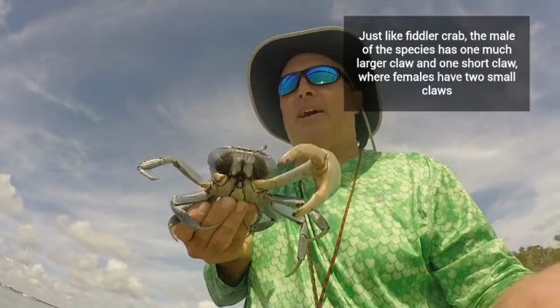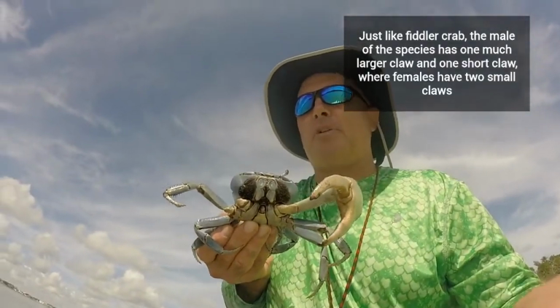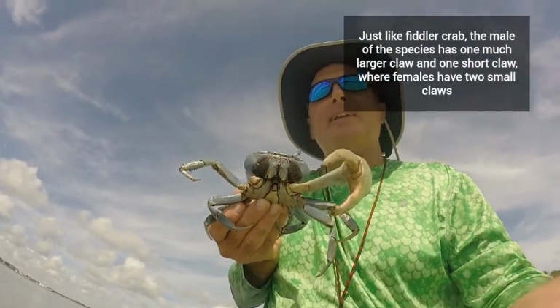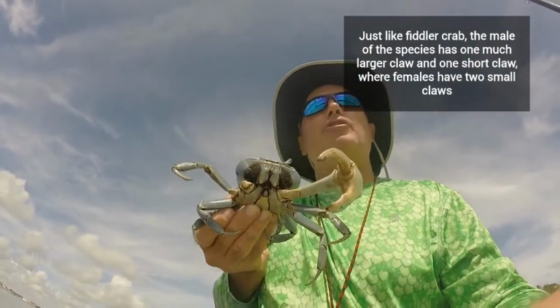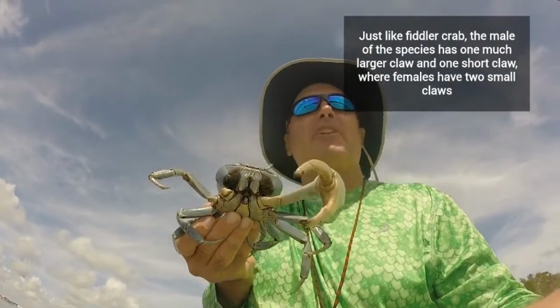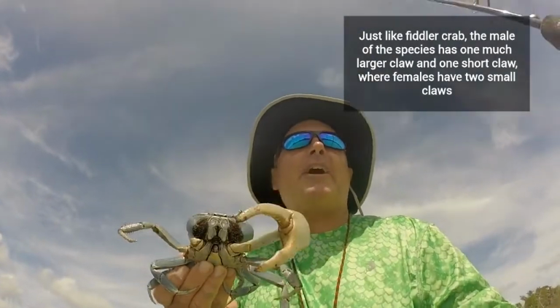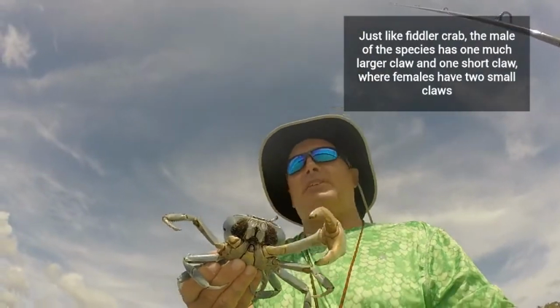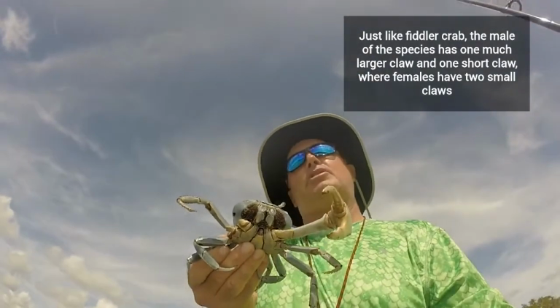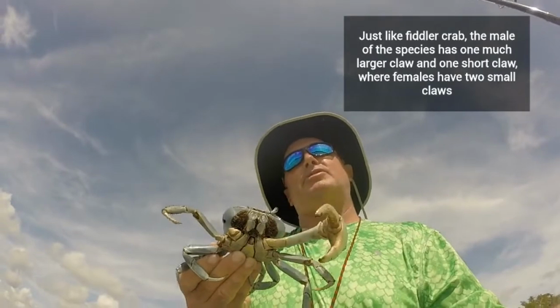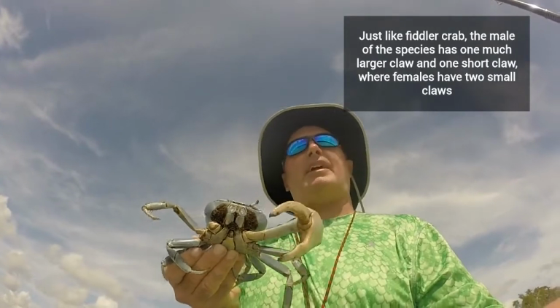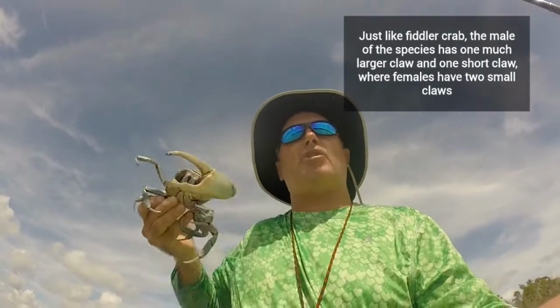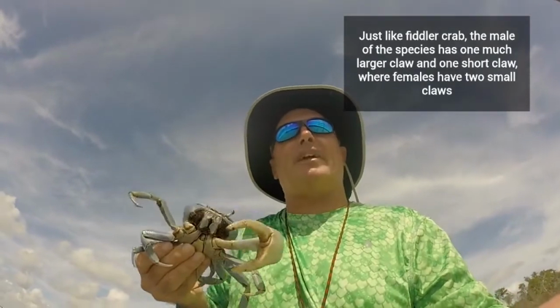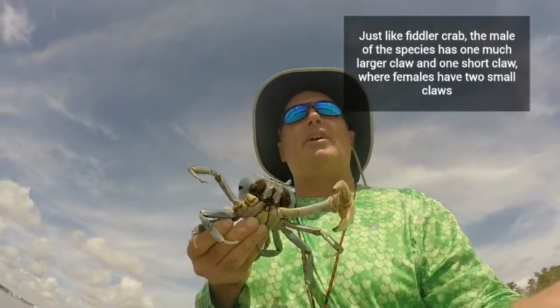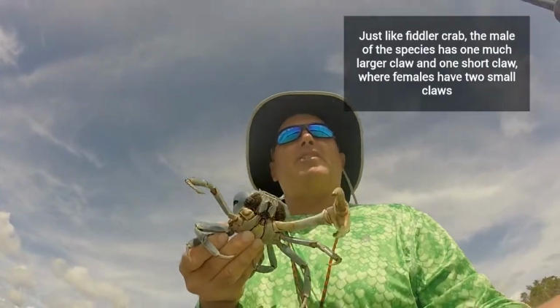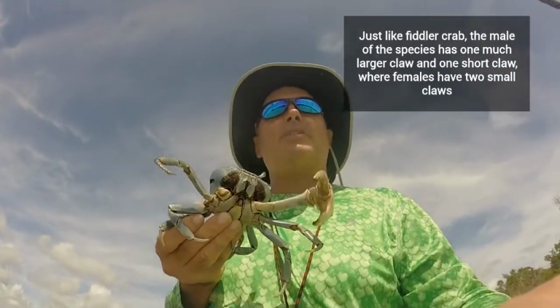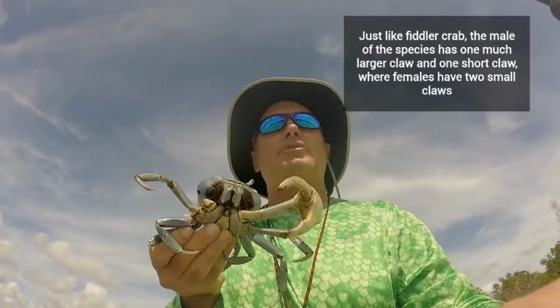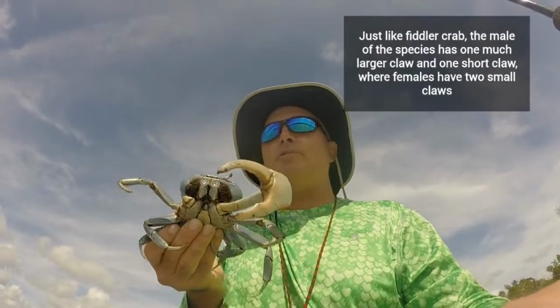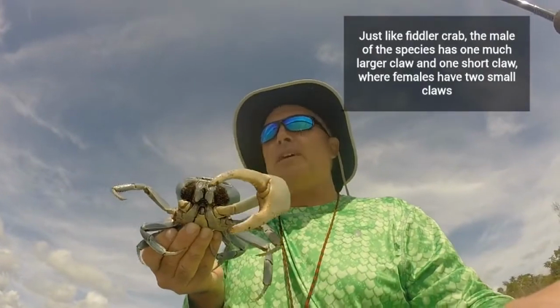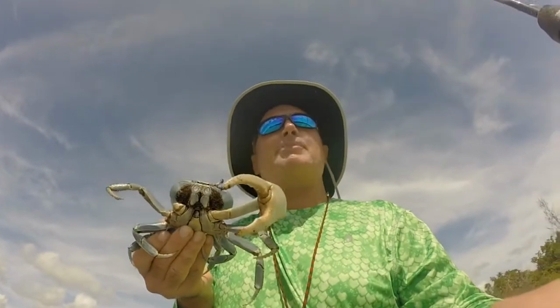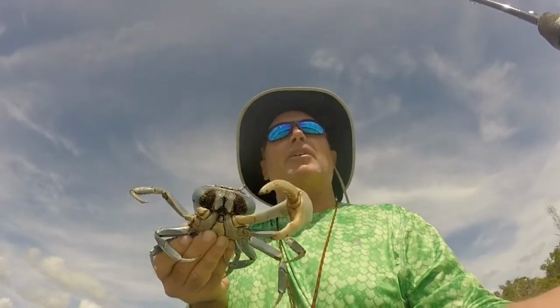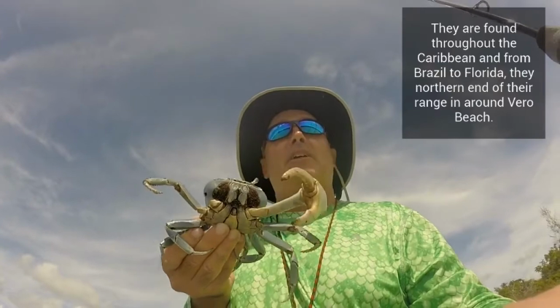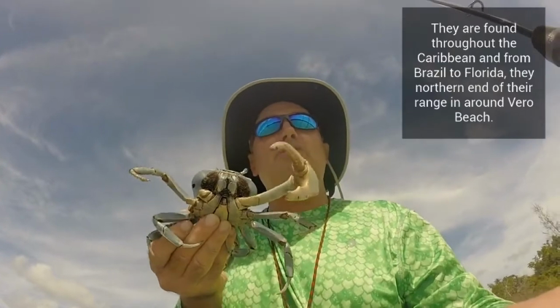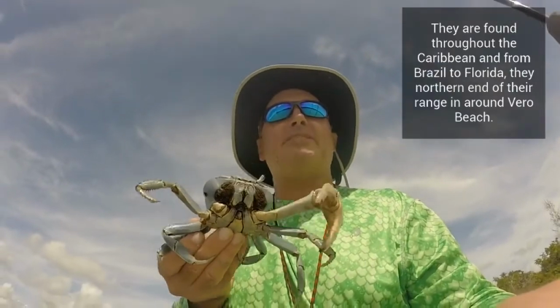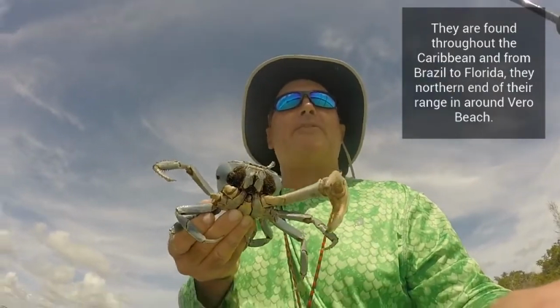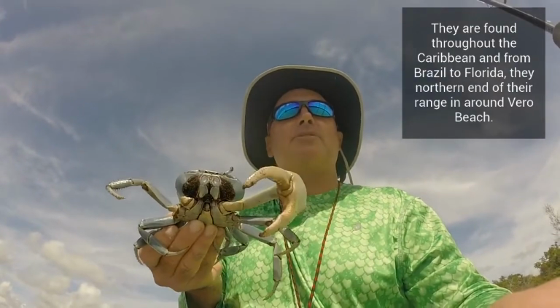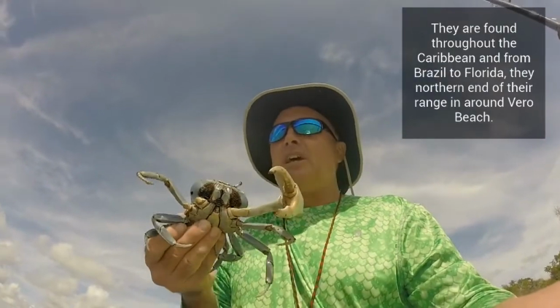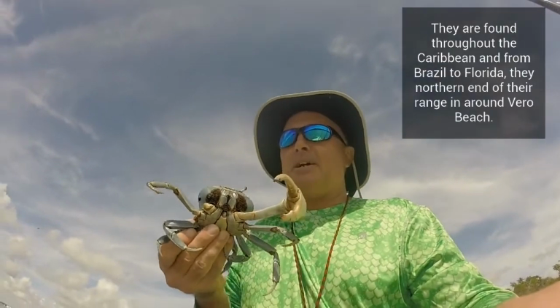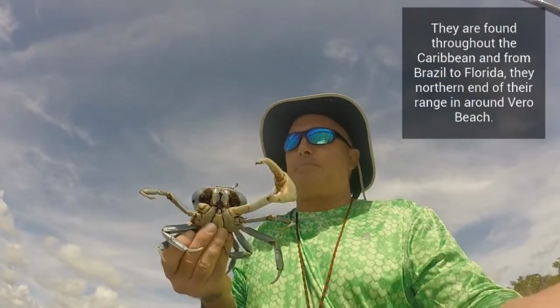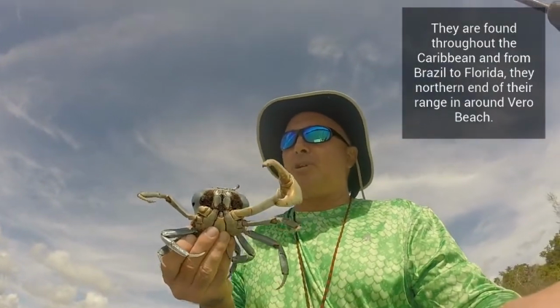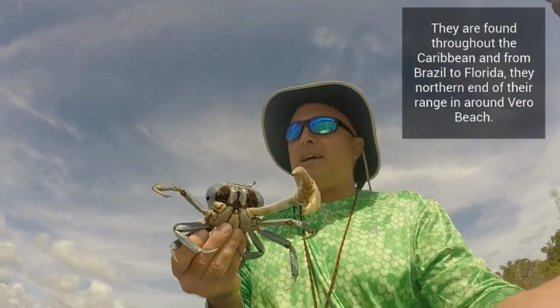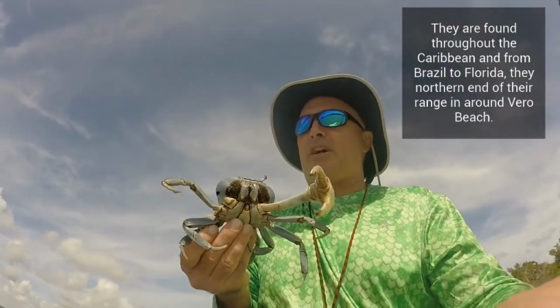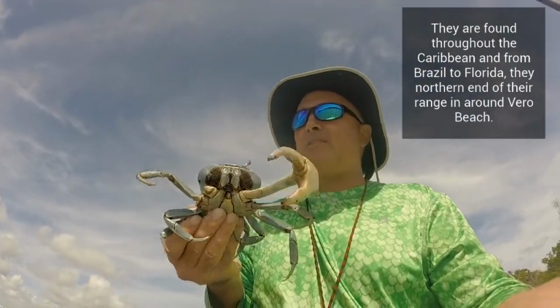They're related to fiddler crabs. They dig burrows on land and crawl down into the water table to keep their gills wet, because they do have gills. Pretty cool guy.